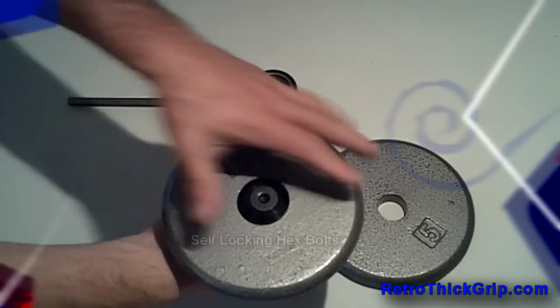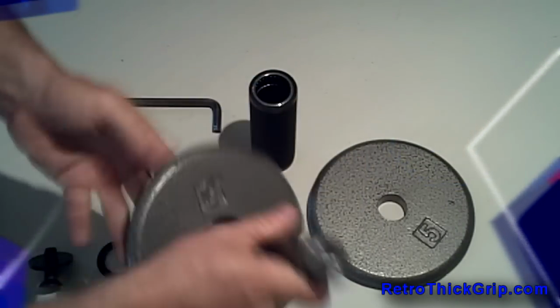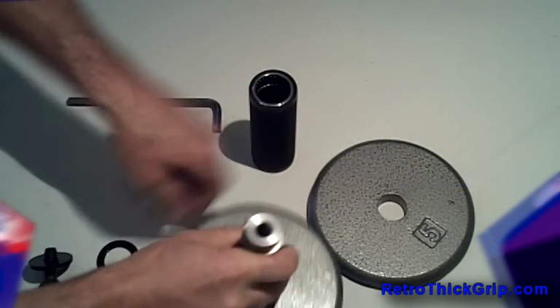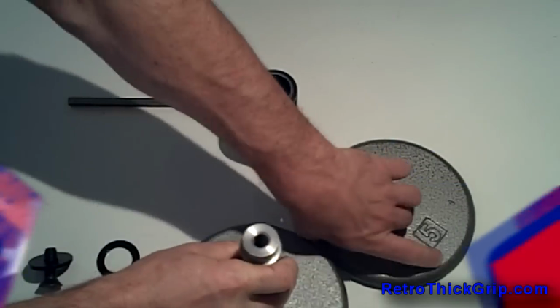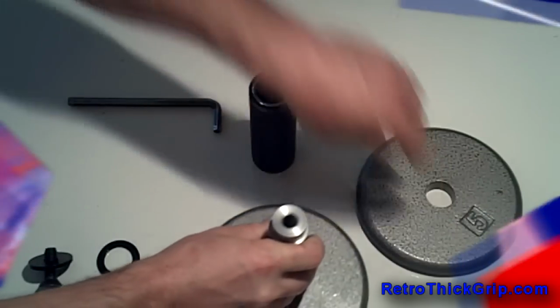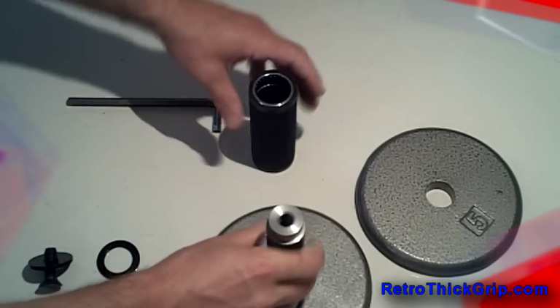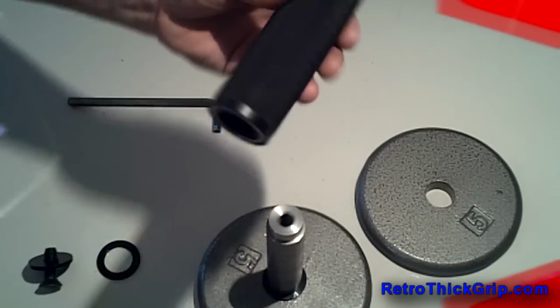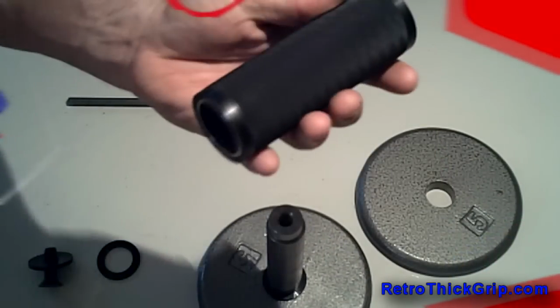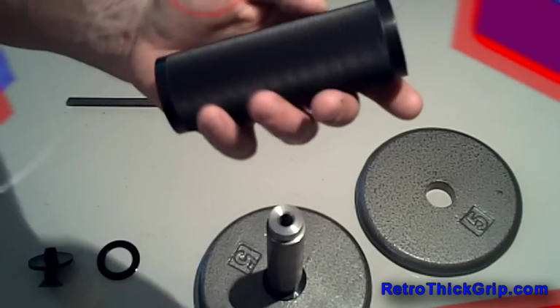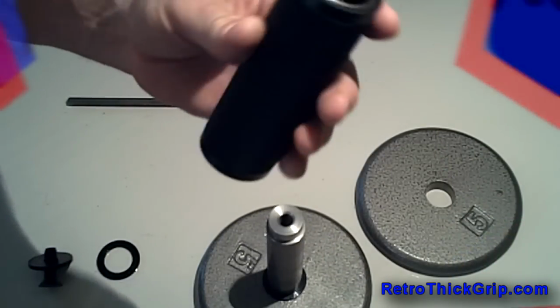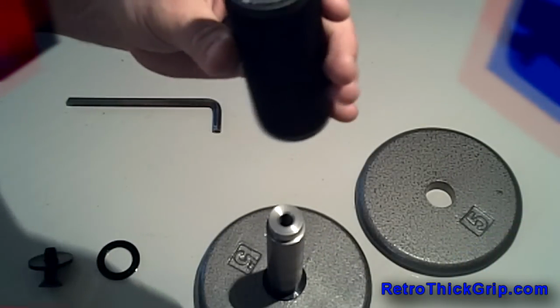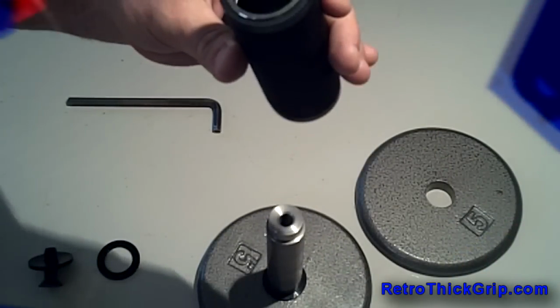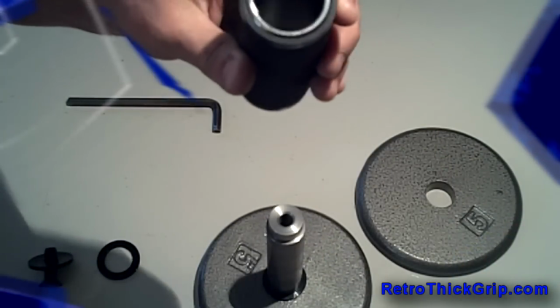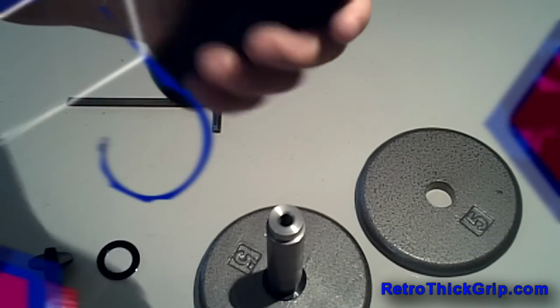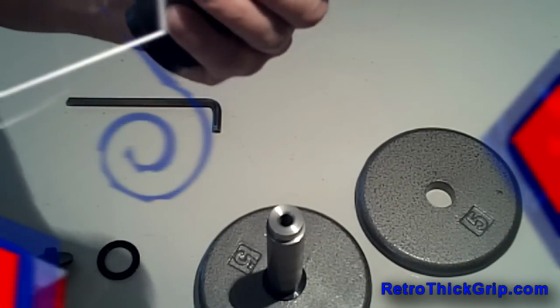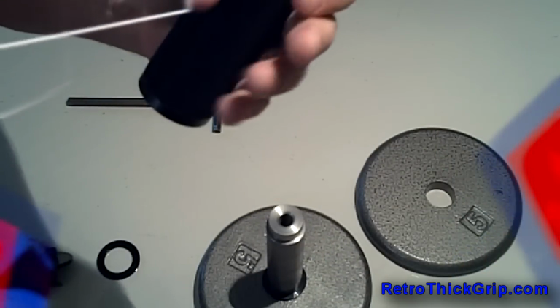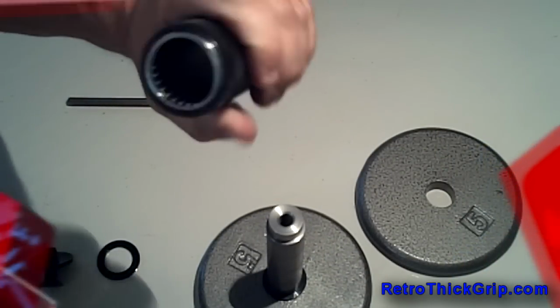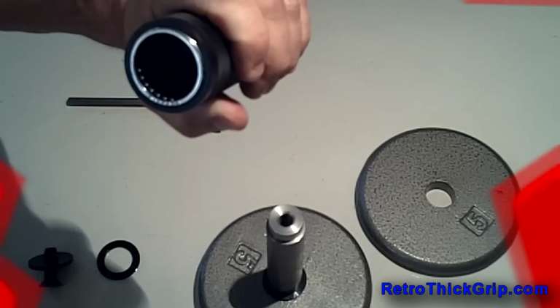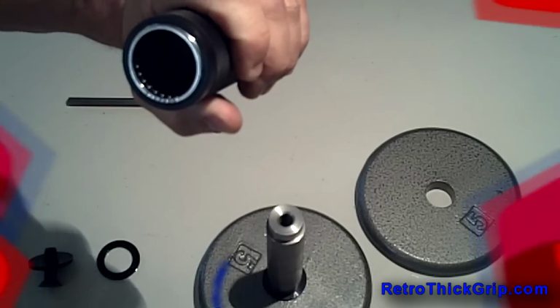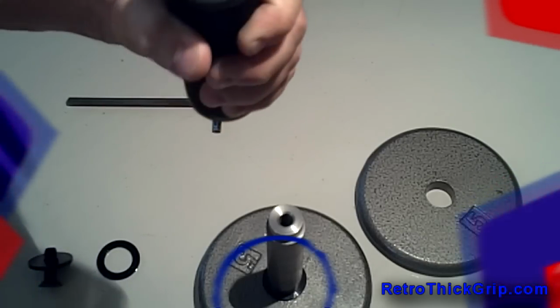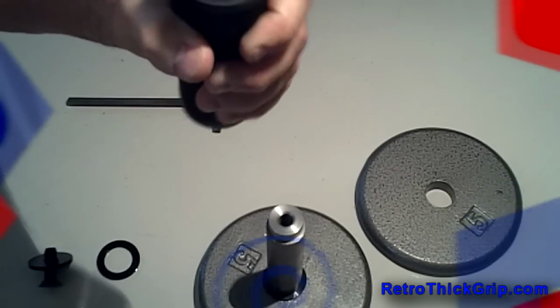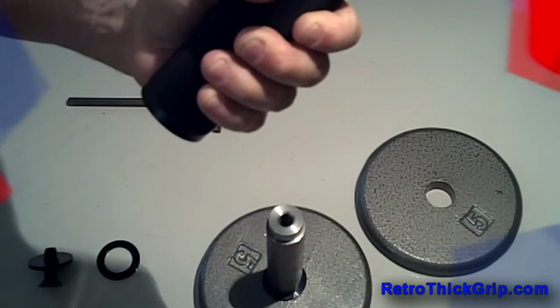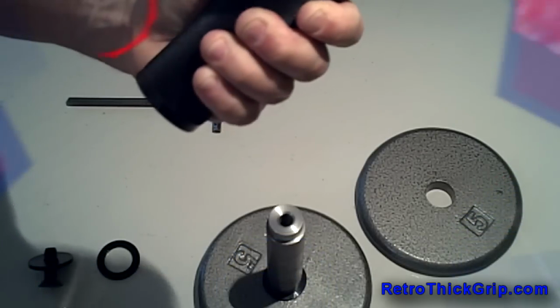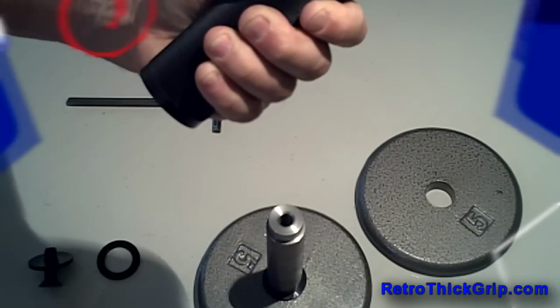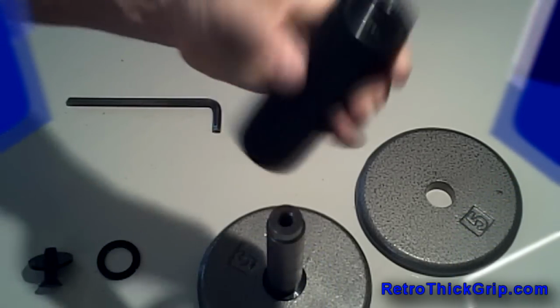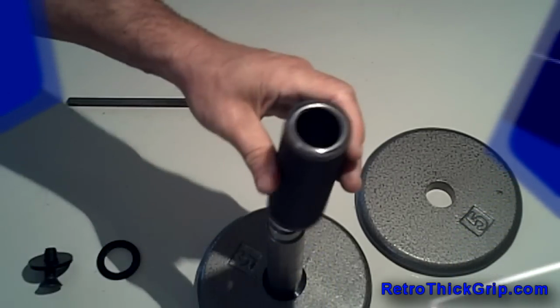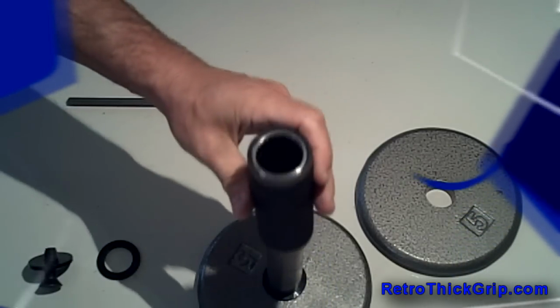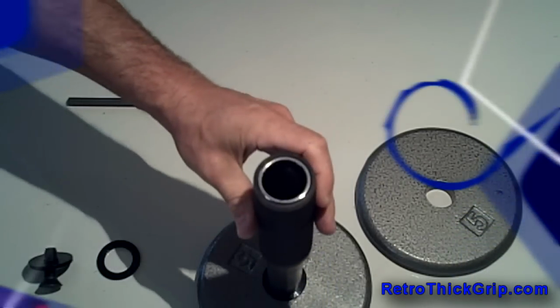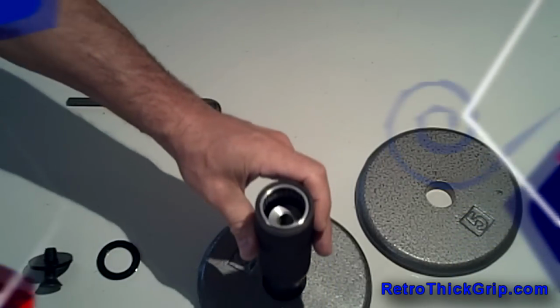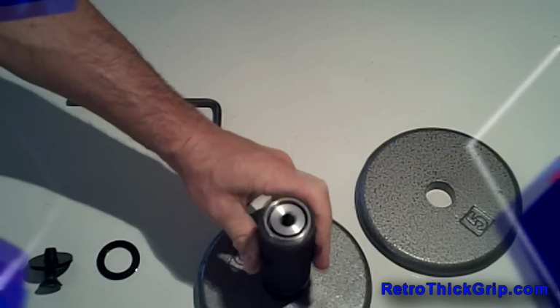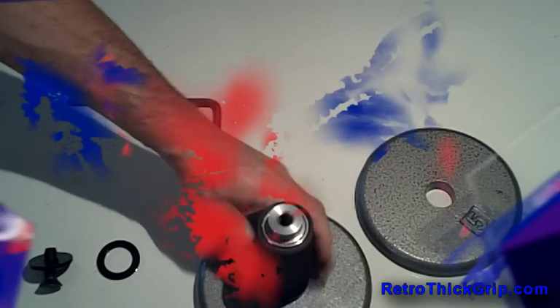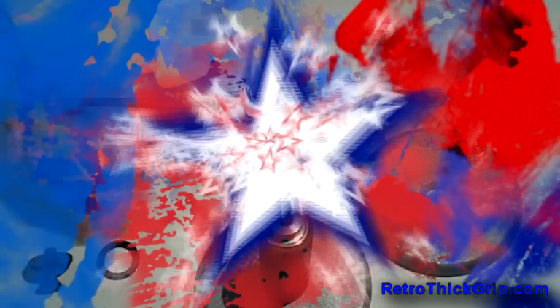The handles can also be purchased for a new build using our stock handles and our recommended plates for simple assembly. We also provide complete dumbbell sets, all the necessary components, as well as two Allen wrenches with instructions.